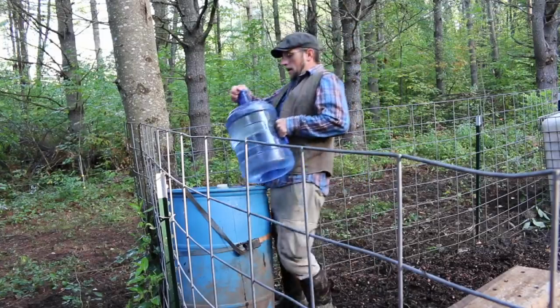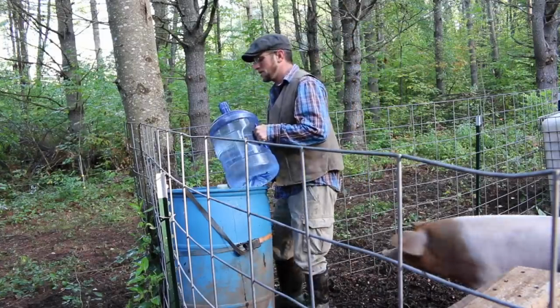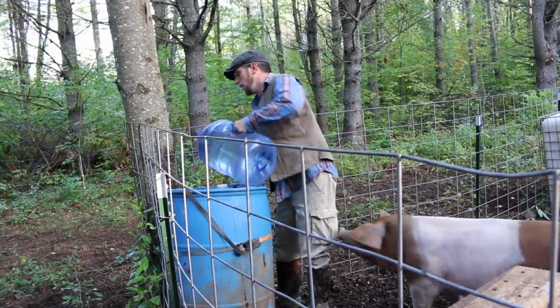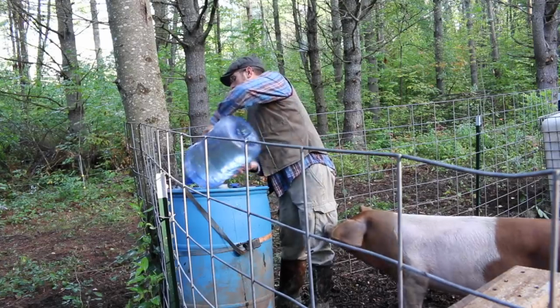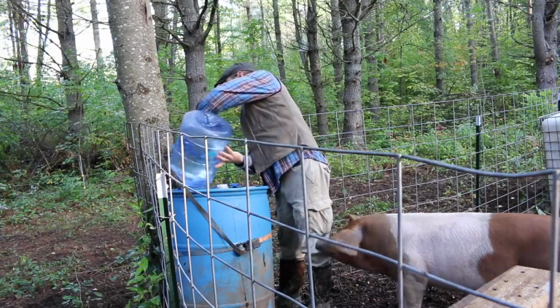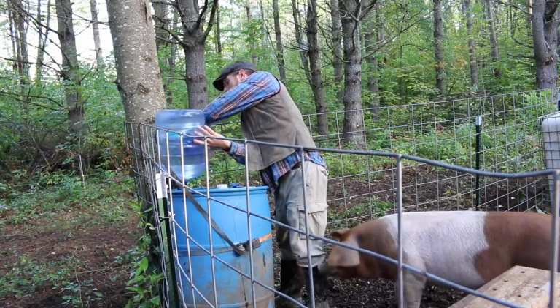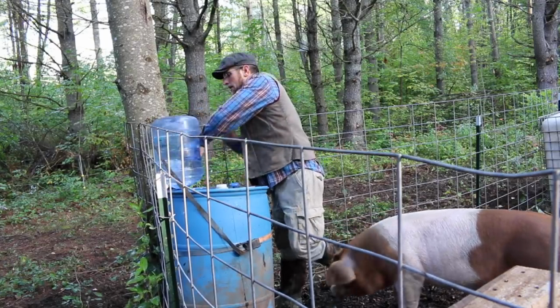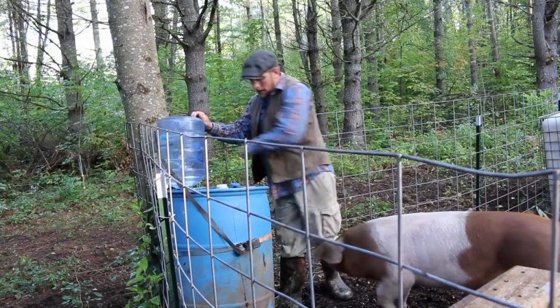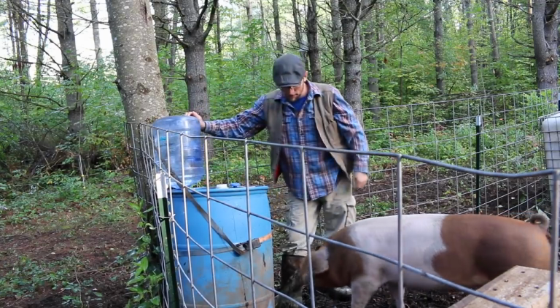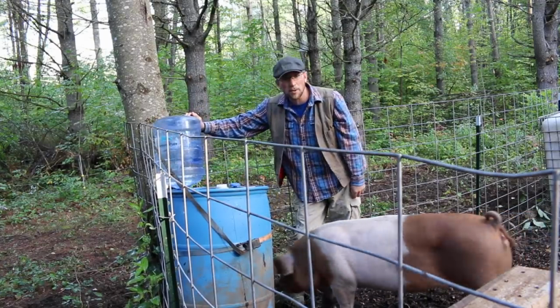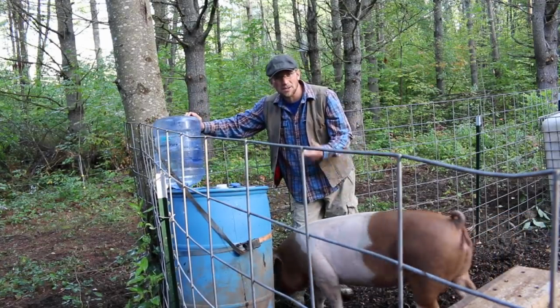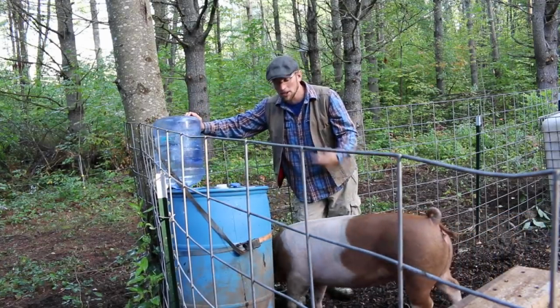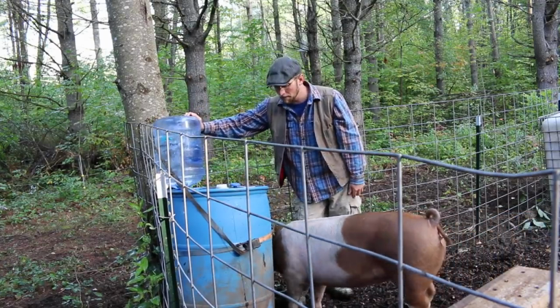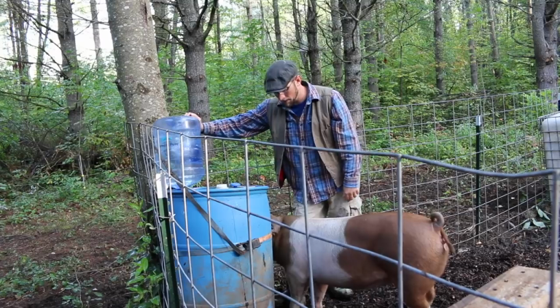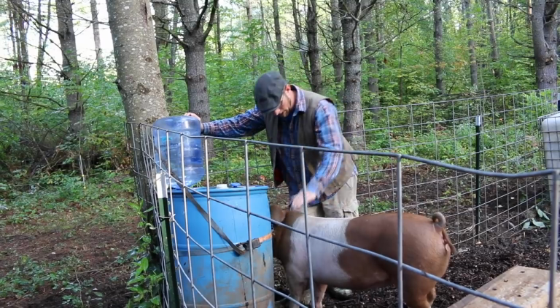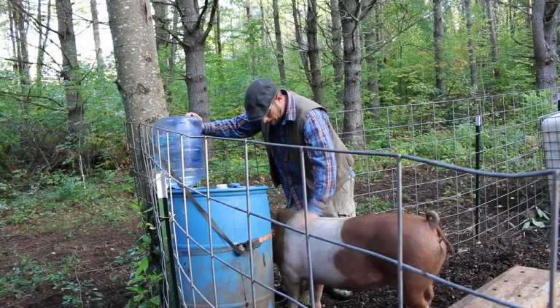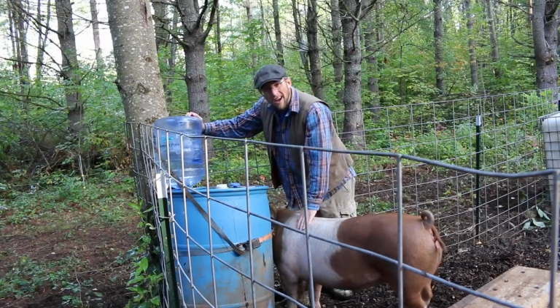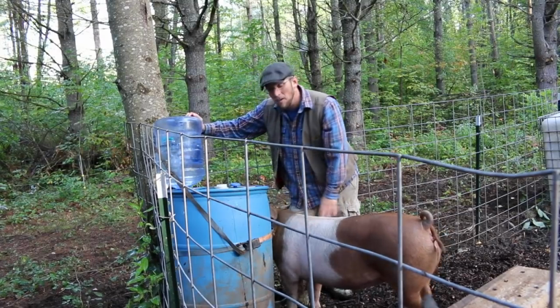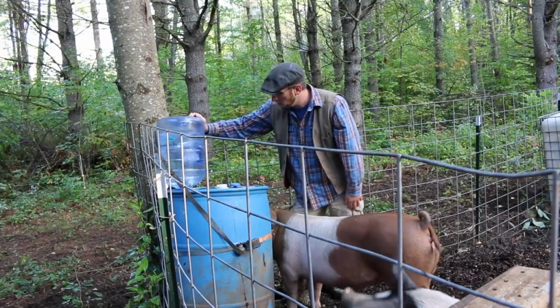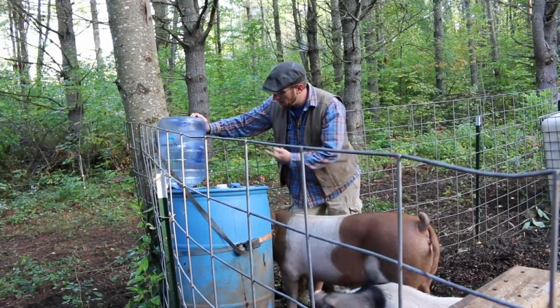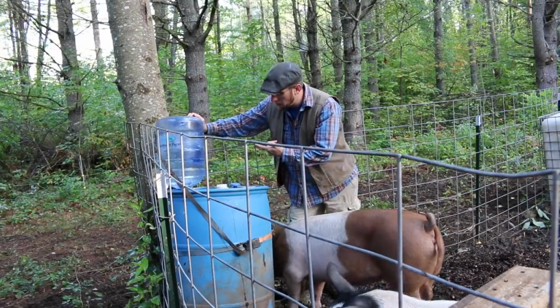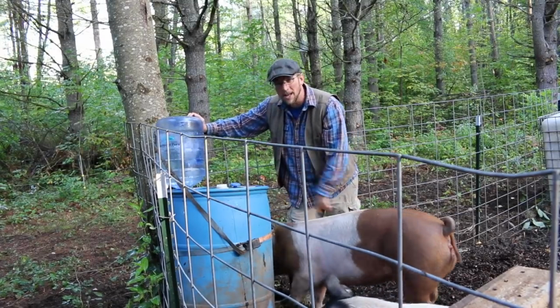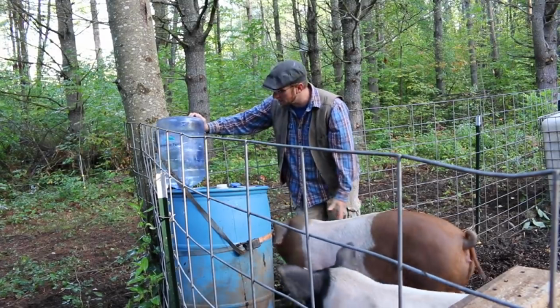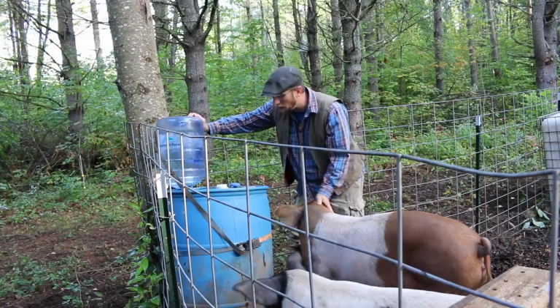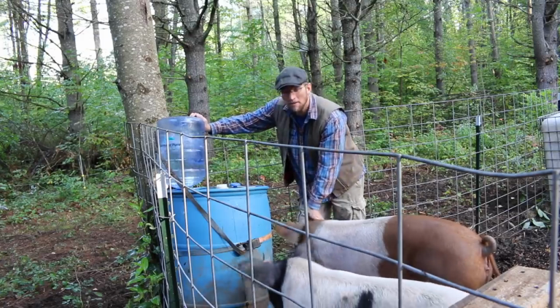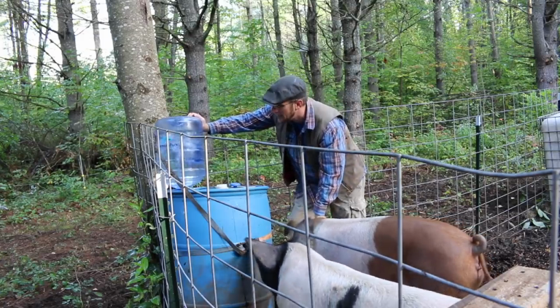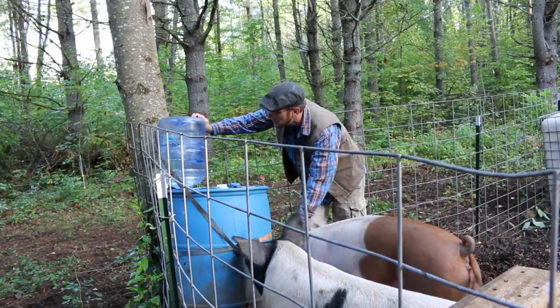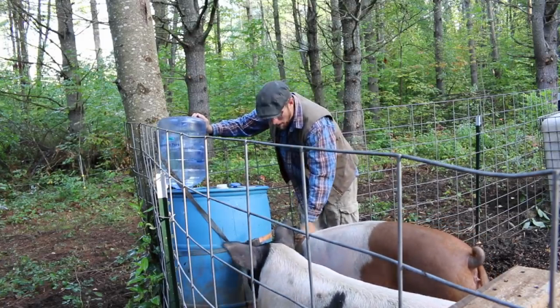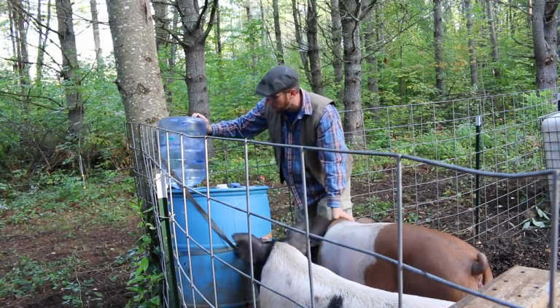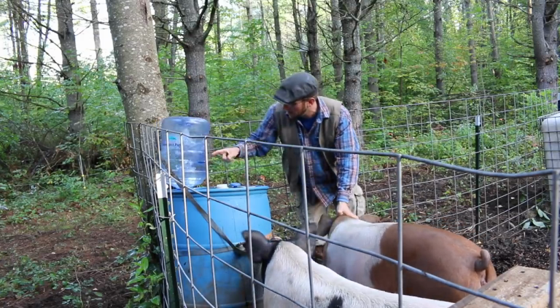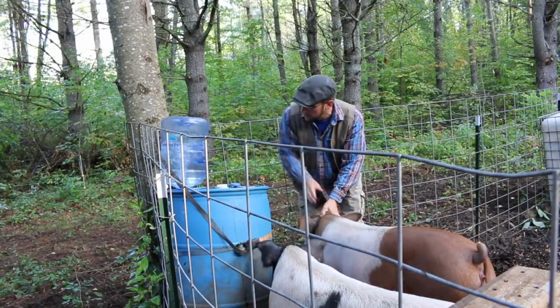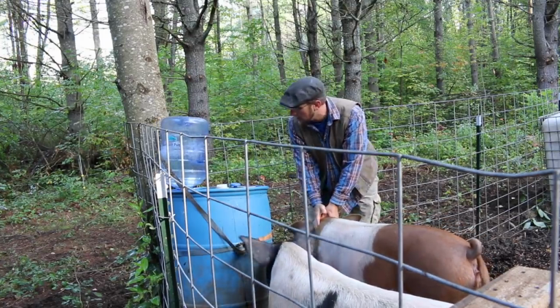I had to go get two more five-gallon containers of water. Ten gallons didn't do it. I think twenty should top the barrel off for the week. I don't know about you, but watching that just doesn't get old. I don't know if it's the kid in me or what, but I could watch that all day.